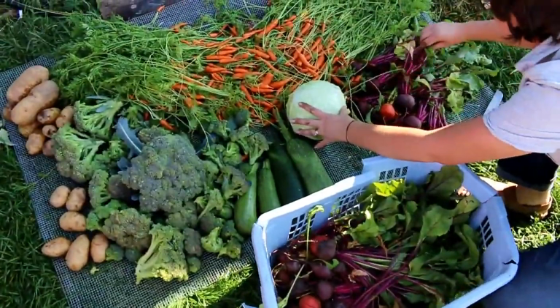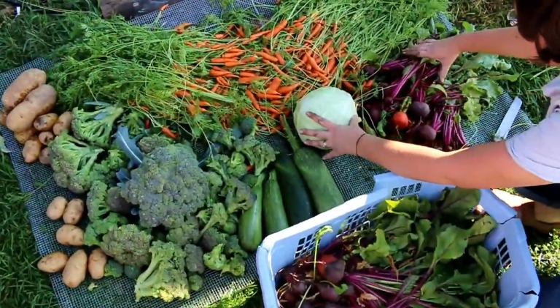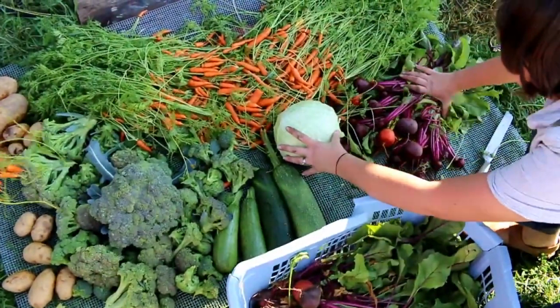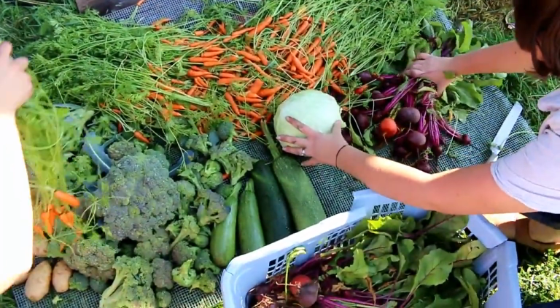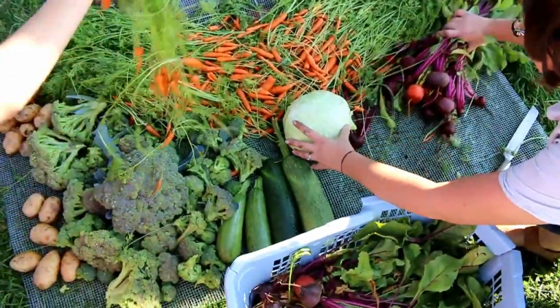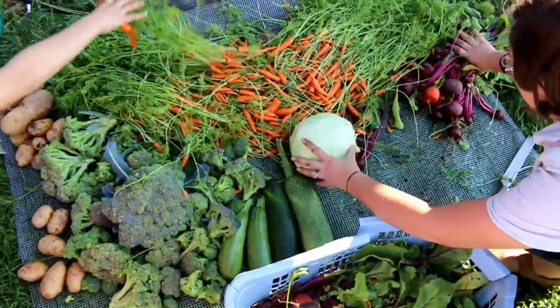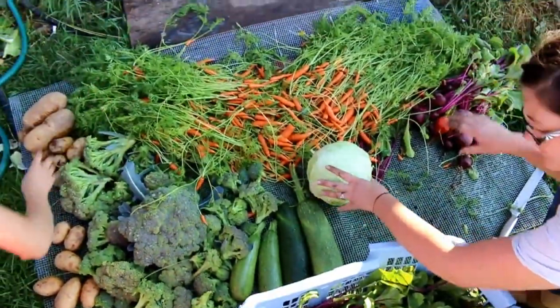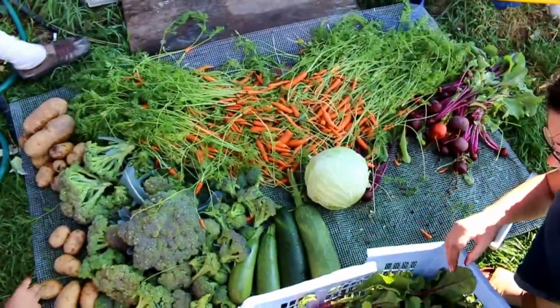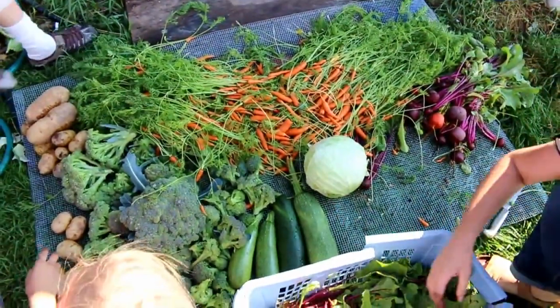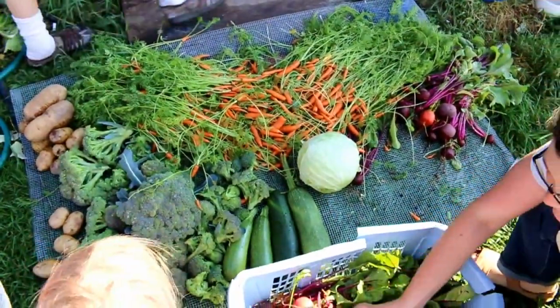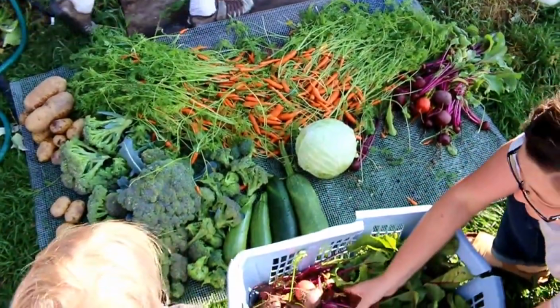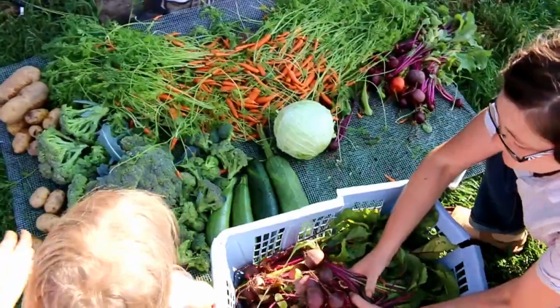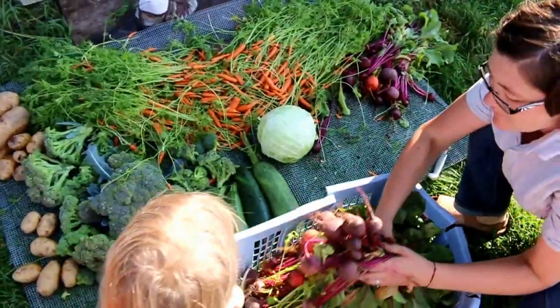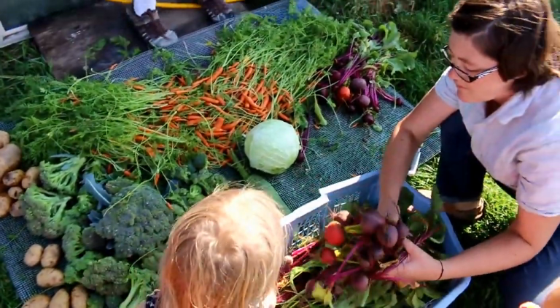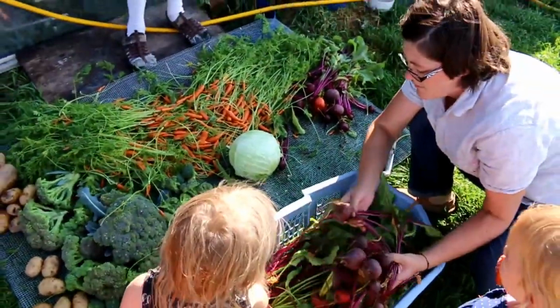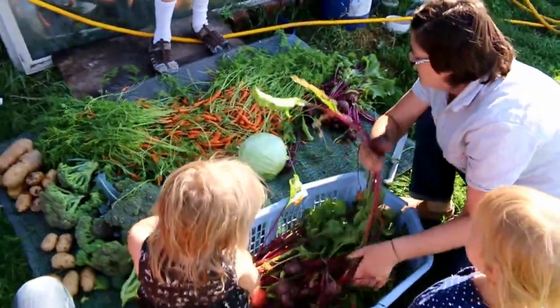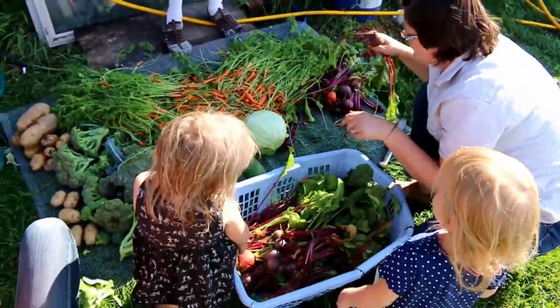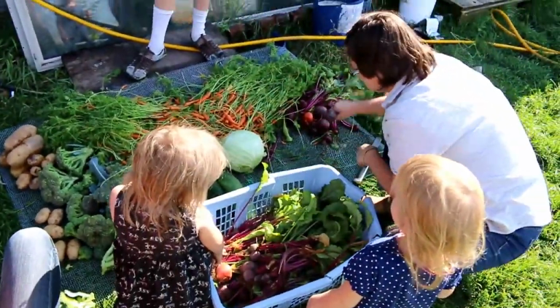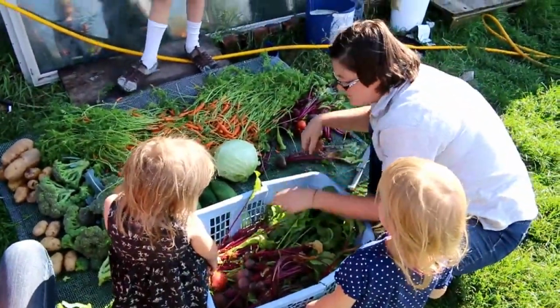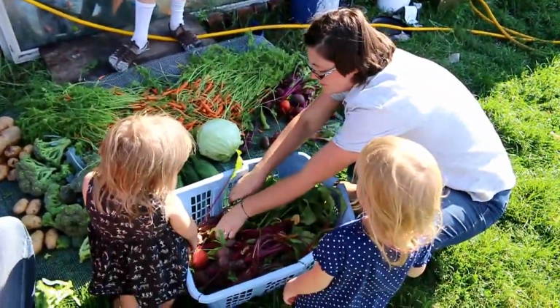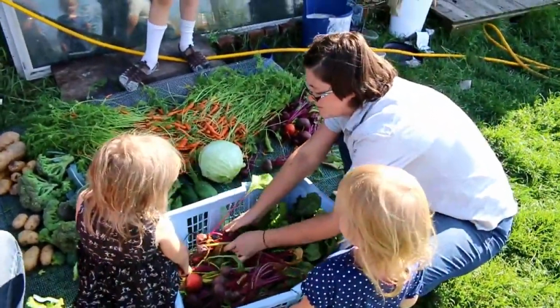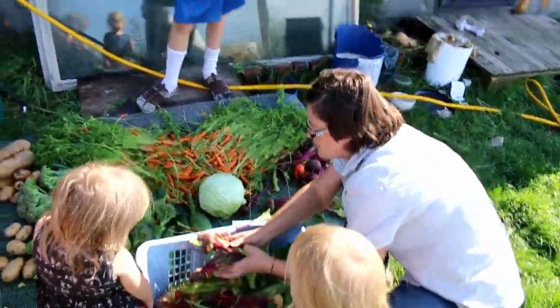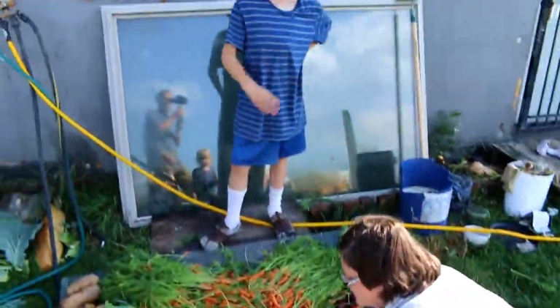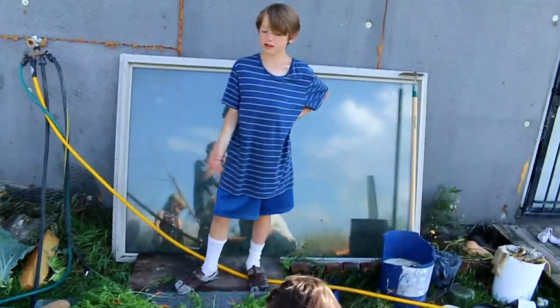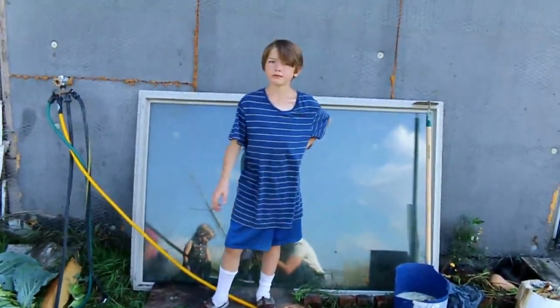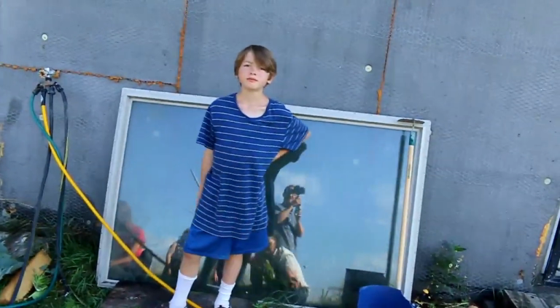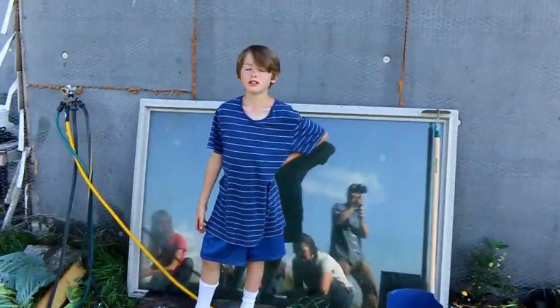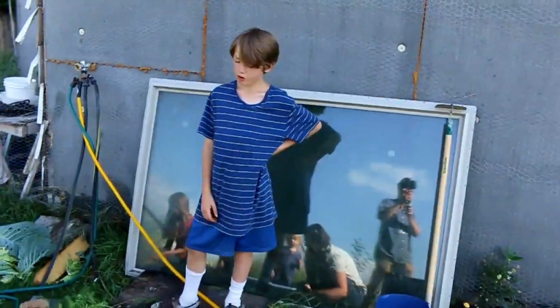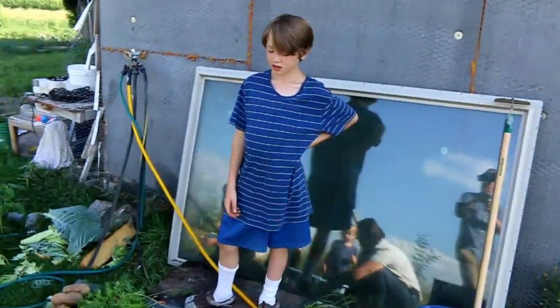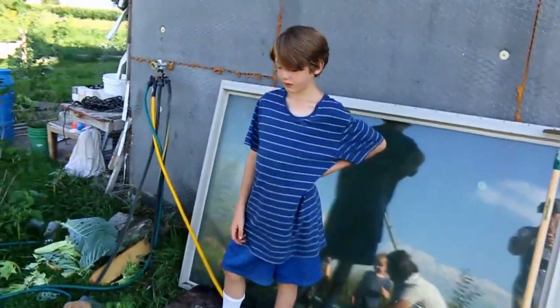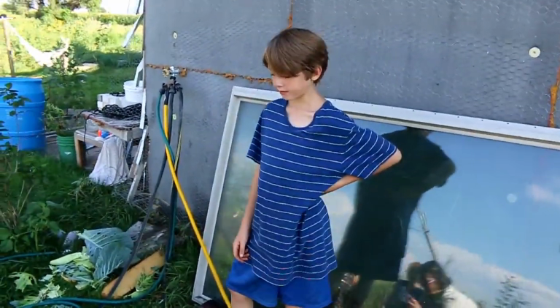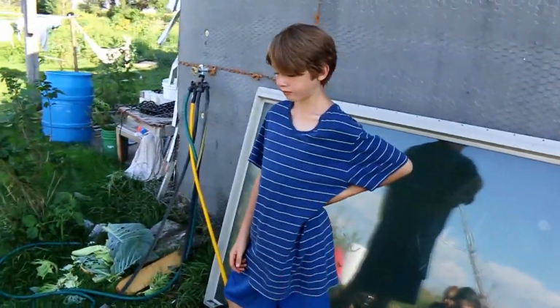Wow, it's our own private farmer's market. This is so awesome. Dad, we do have a booth of this. We don't have very many customers though, do we?